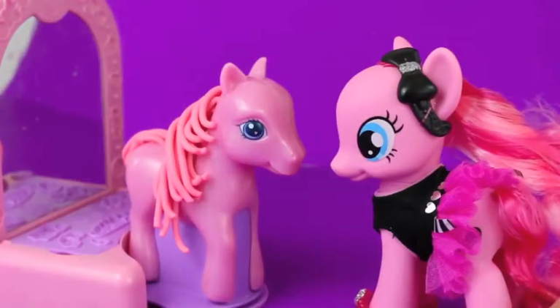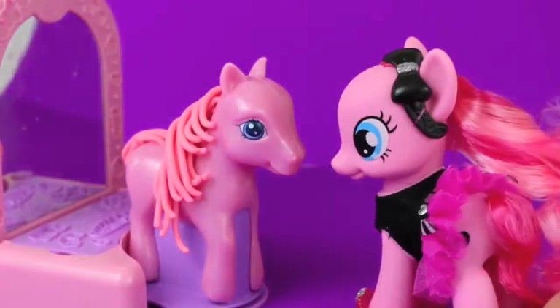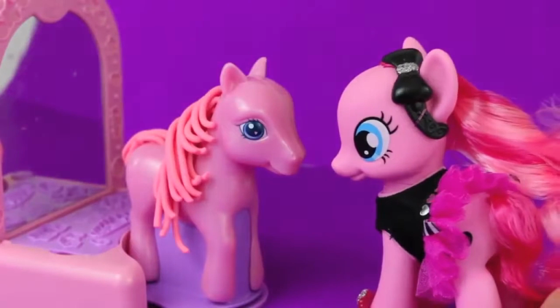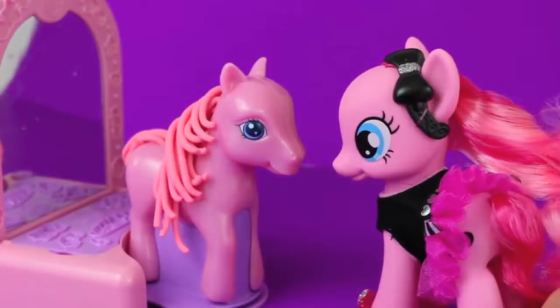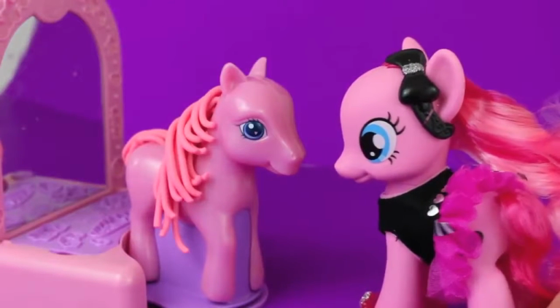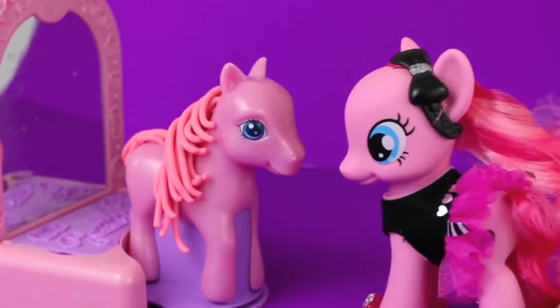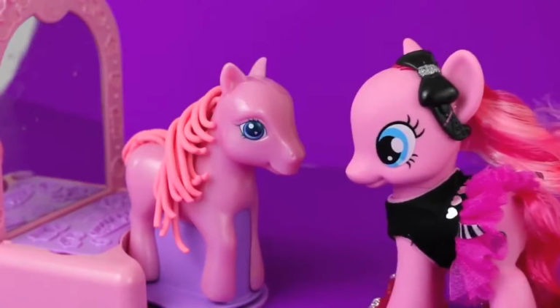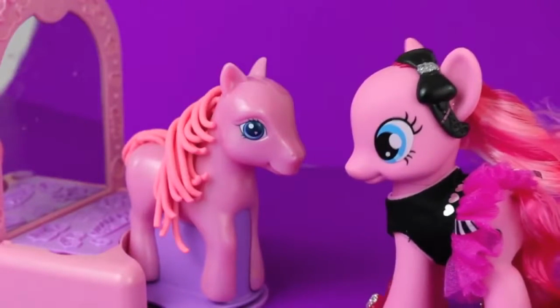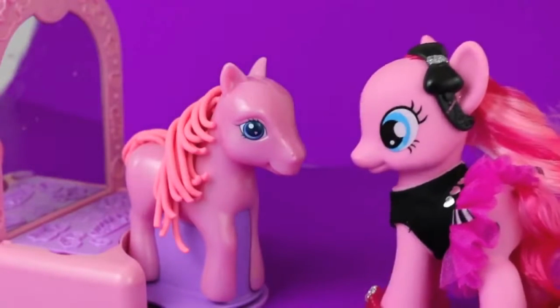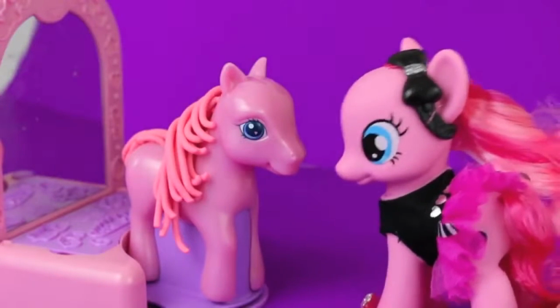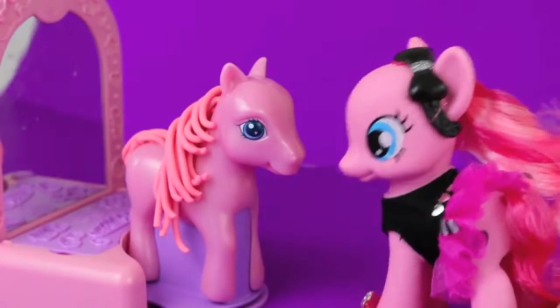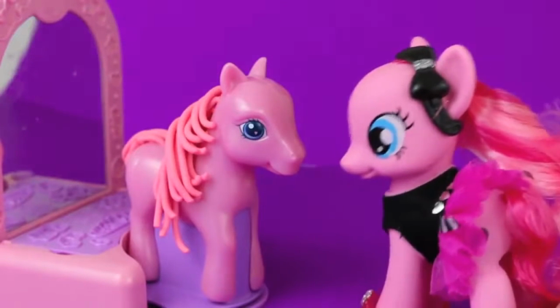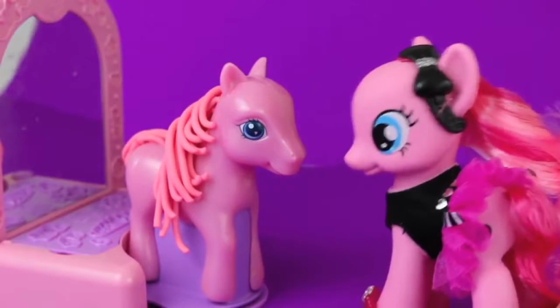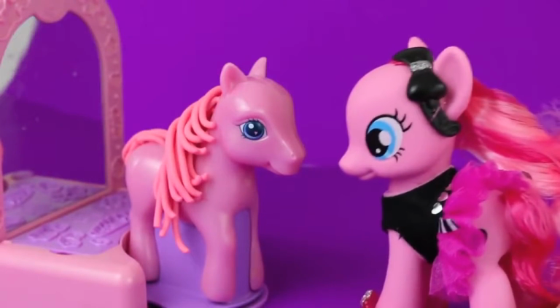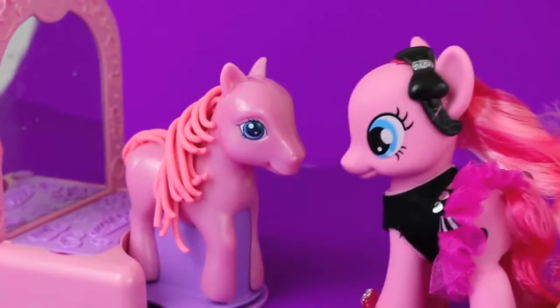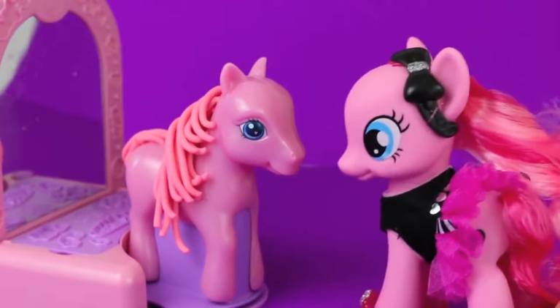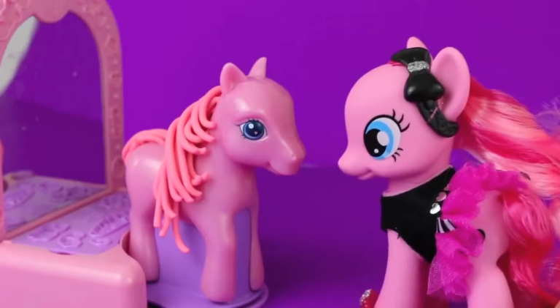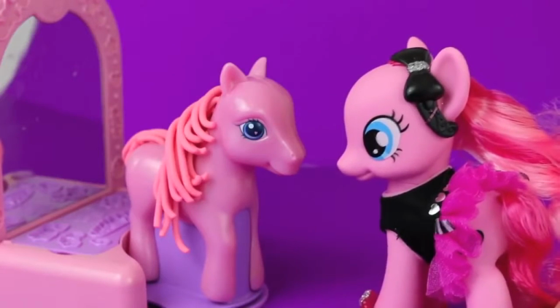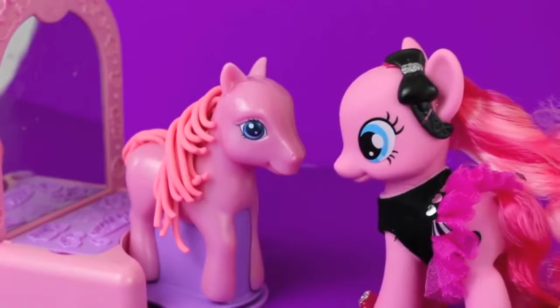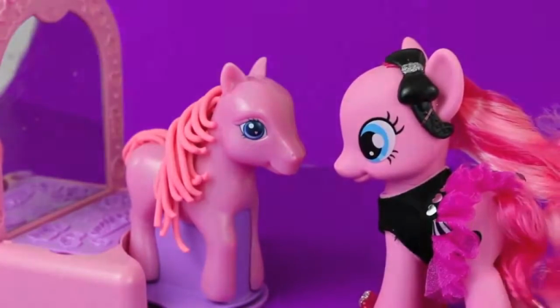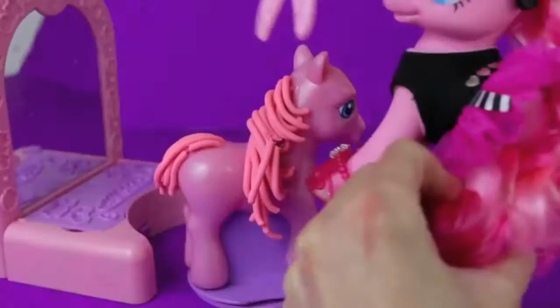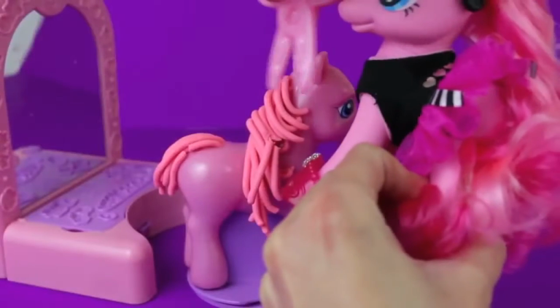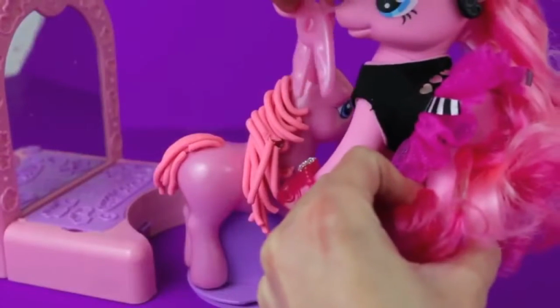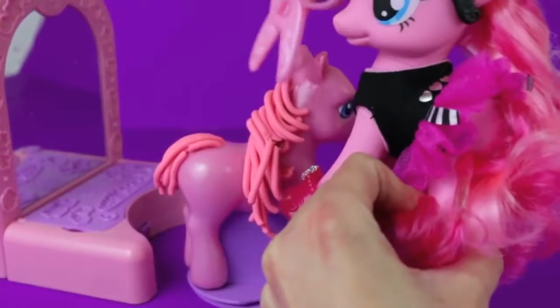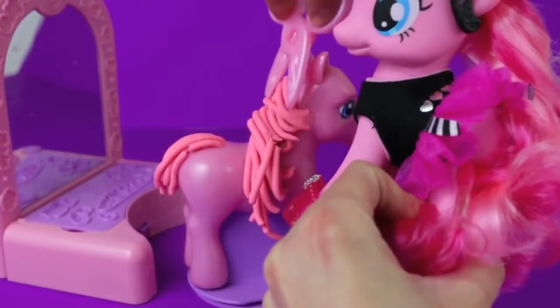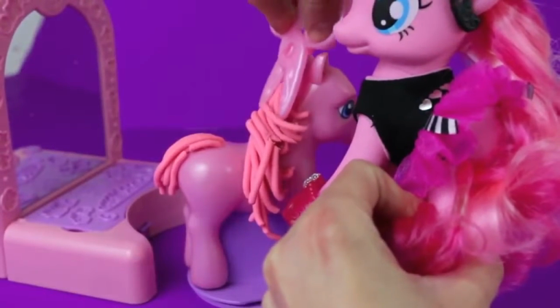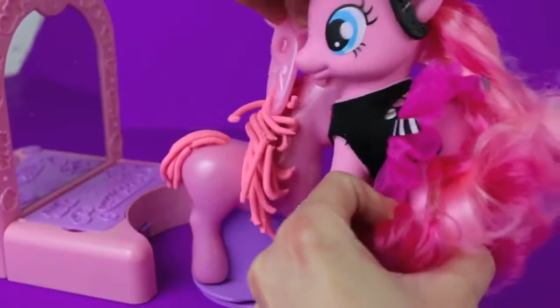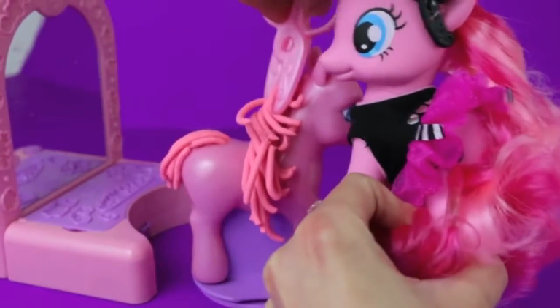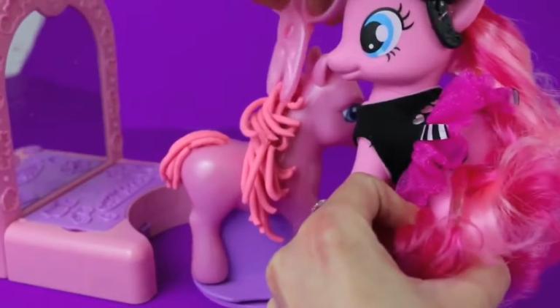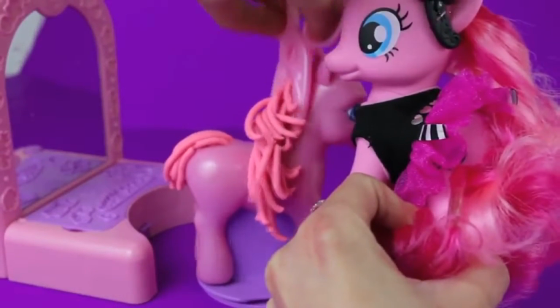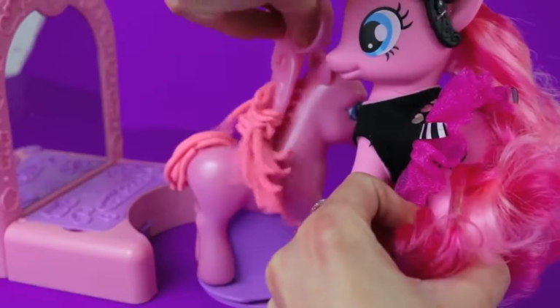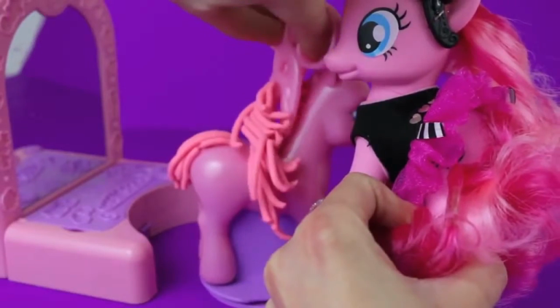Play-Doh Pinky Pony, you look so 1995! I need to give you a makeover so that you look like you're from this decade. I'm sorry, but the first thing we need to do is cut off all your Play-Doh hair.